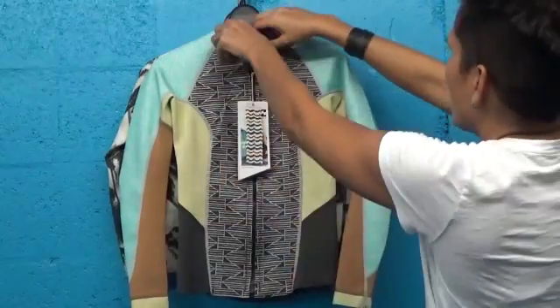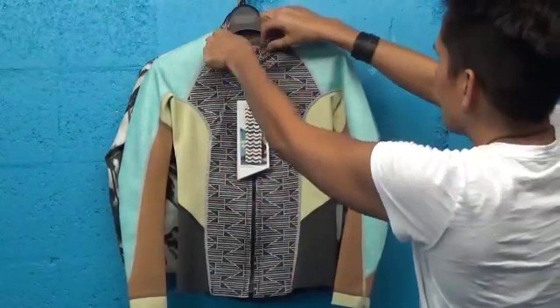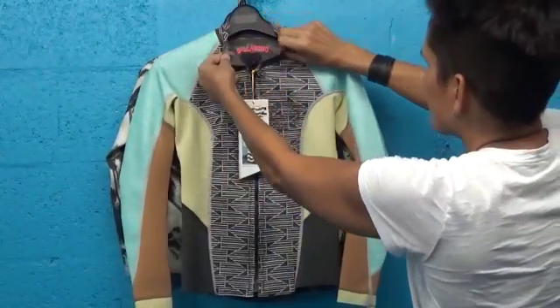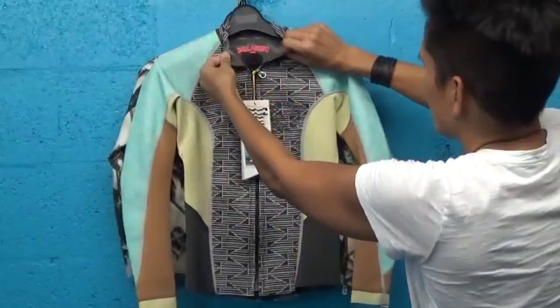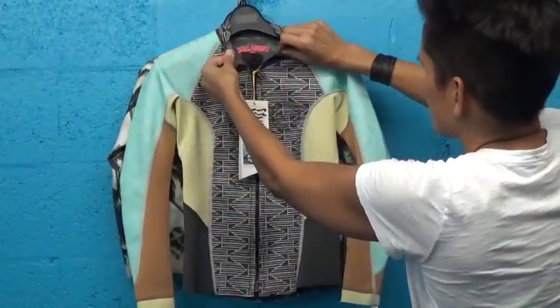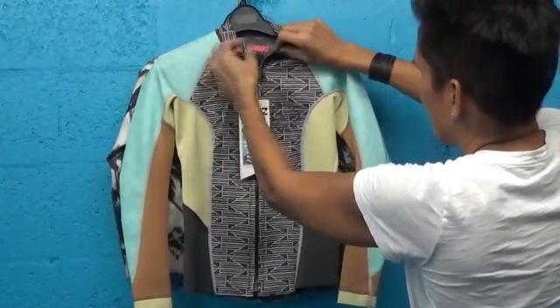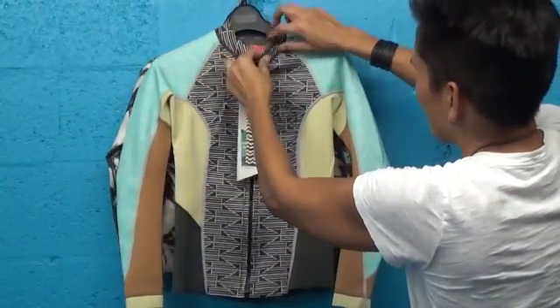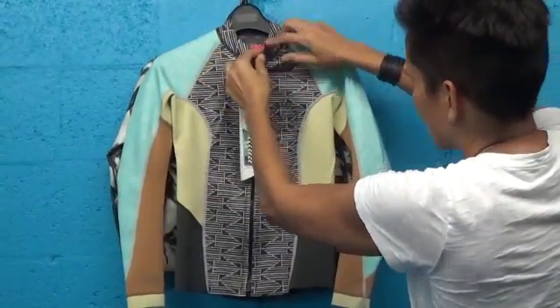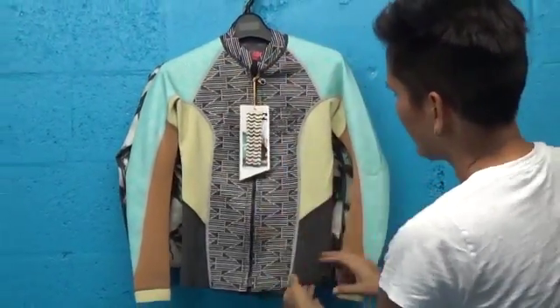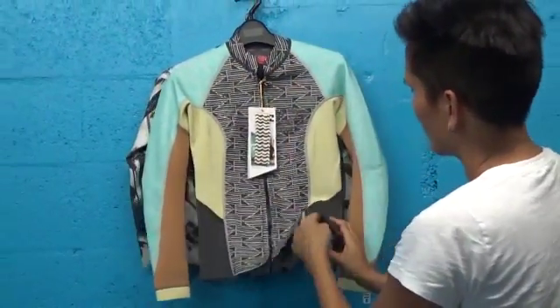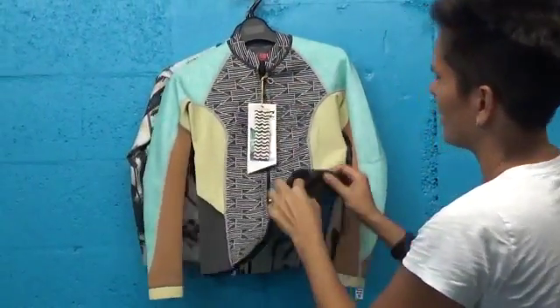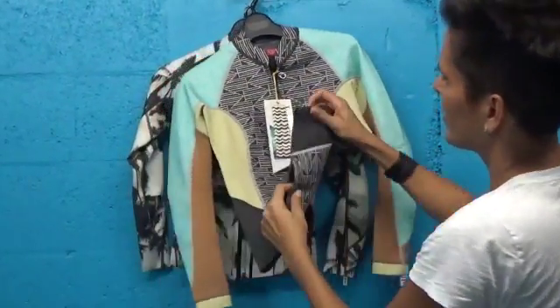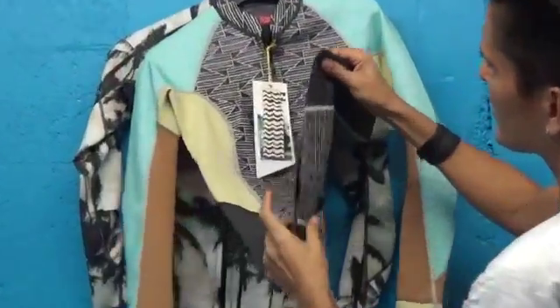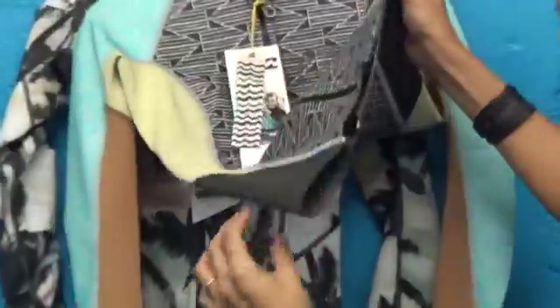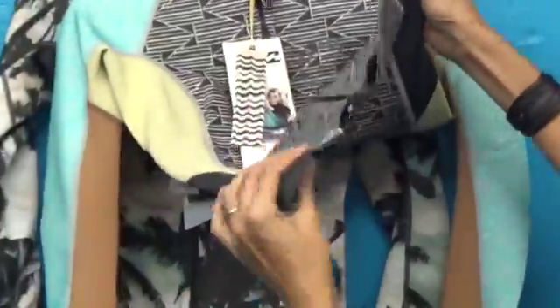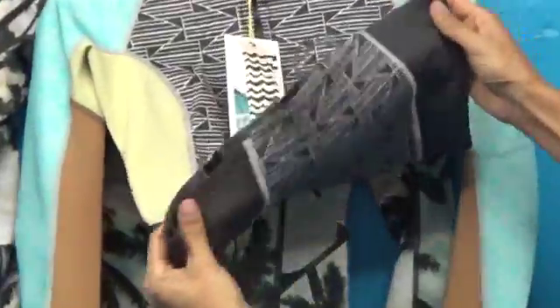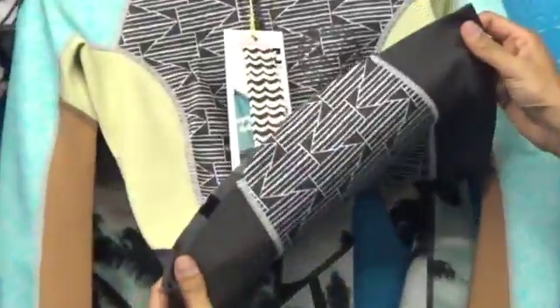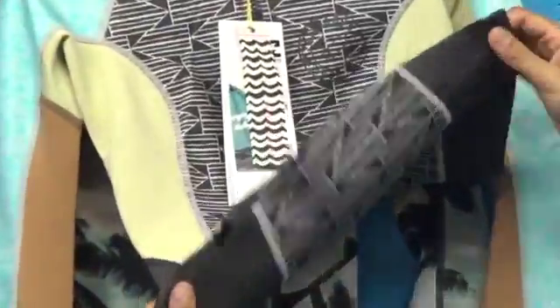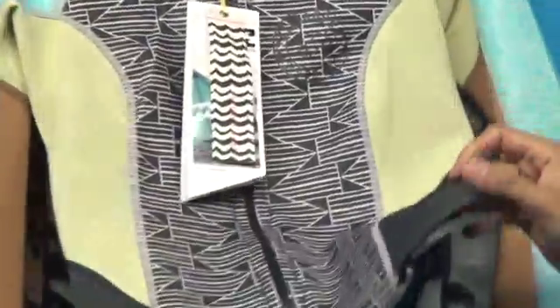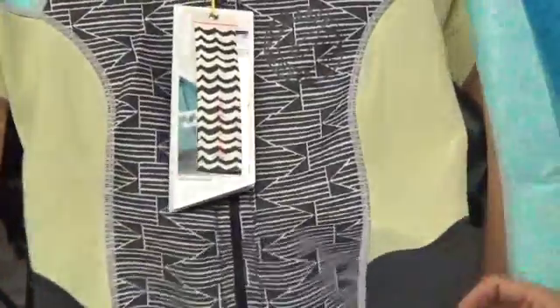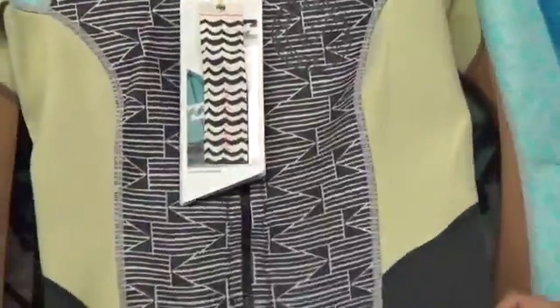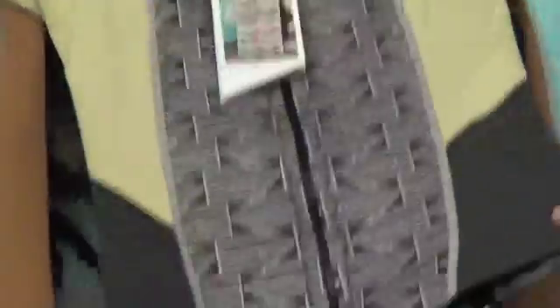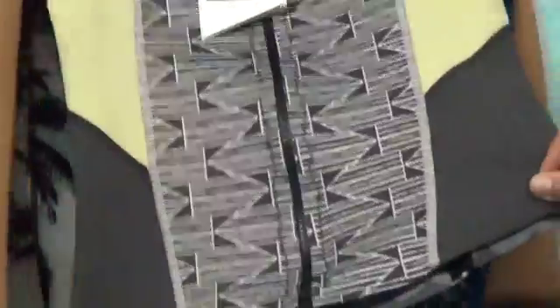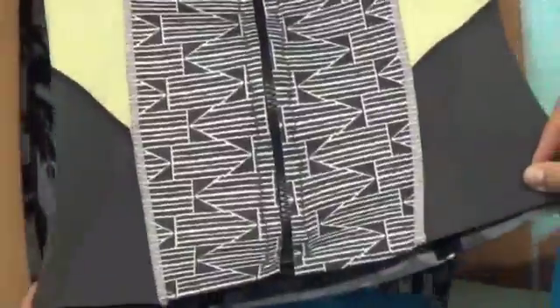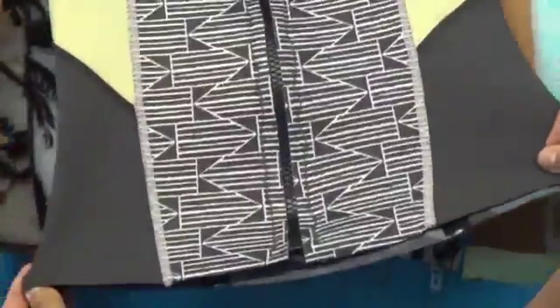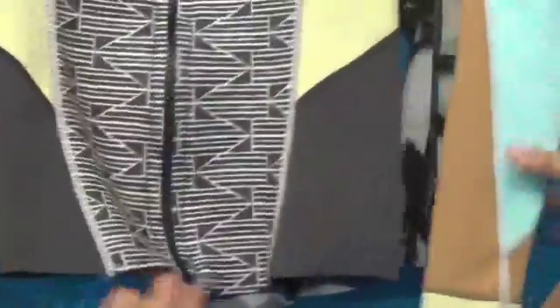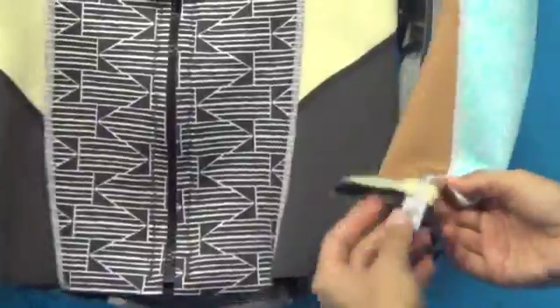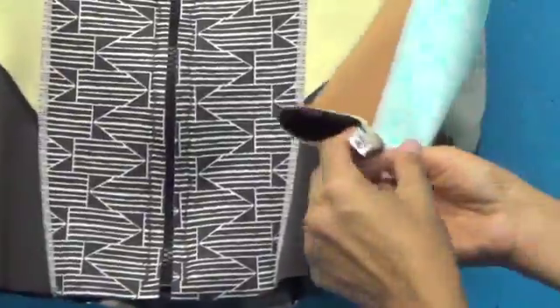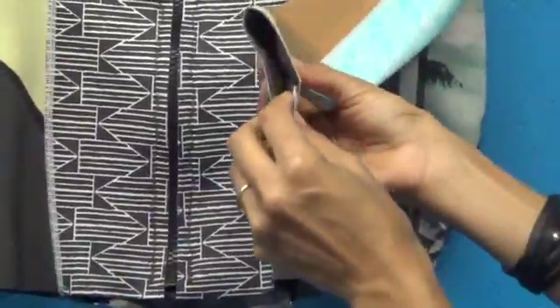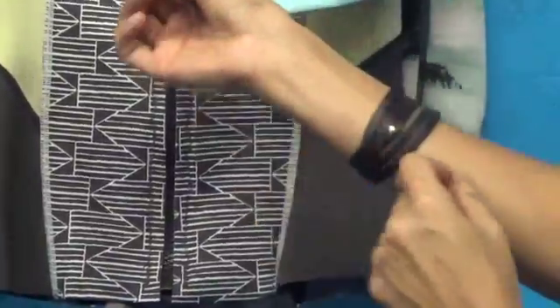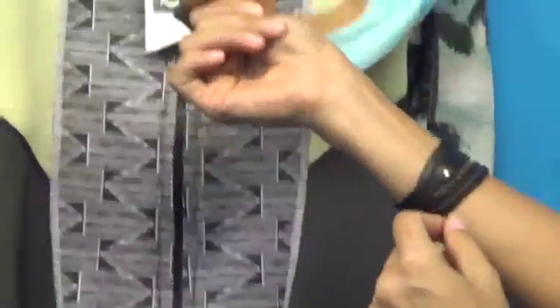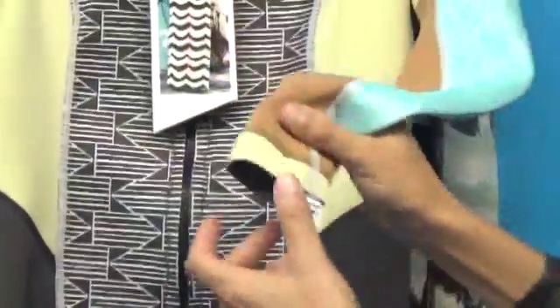On the edges of this jacket it's got a rough cut, which I love — it makes it look really fashion forward. You can see it here on the bottom edge, so it looks really hot. You can see it here on the wrist as well.